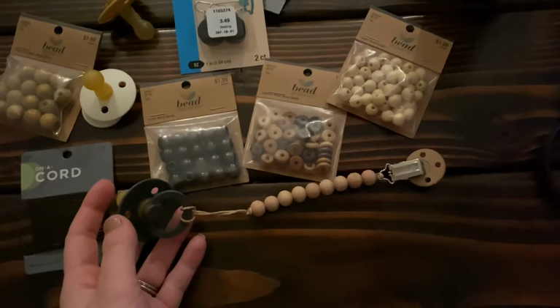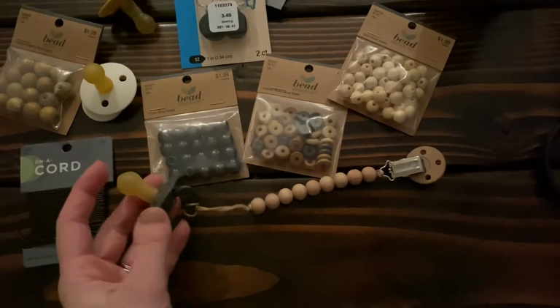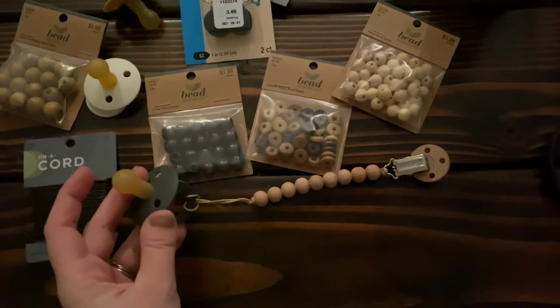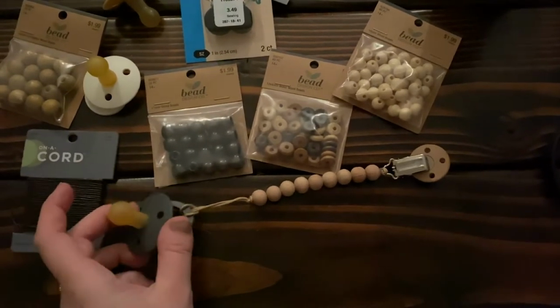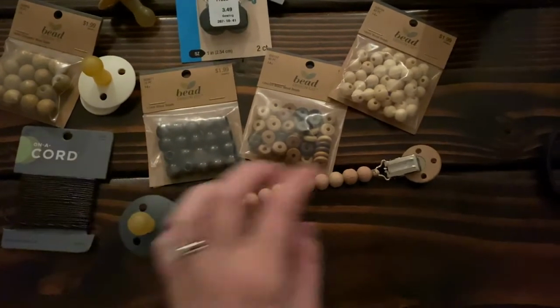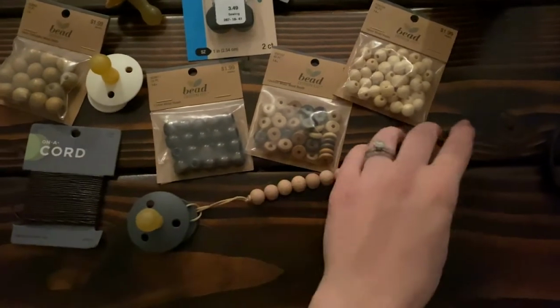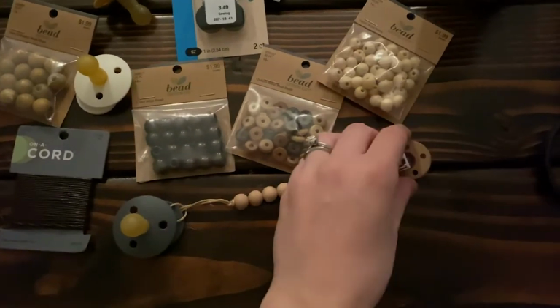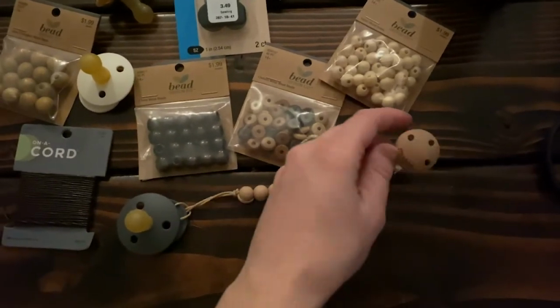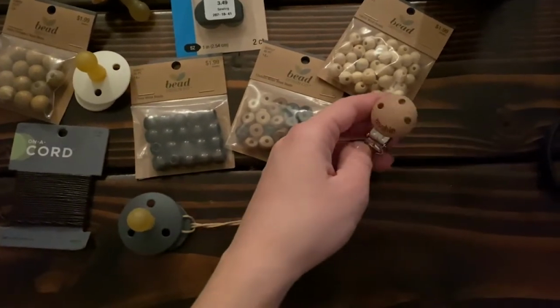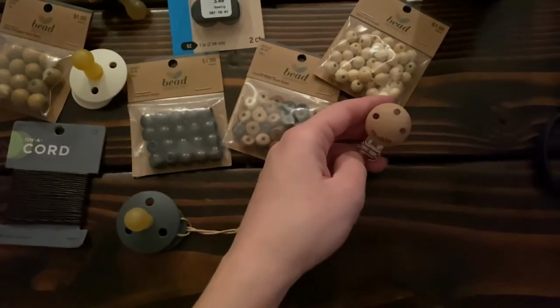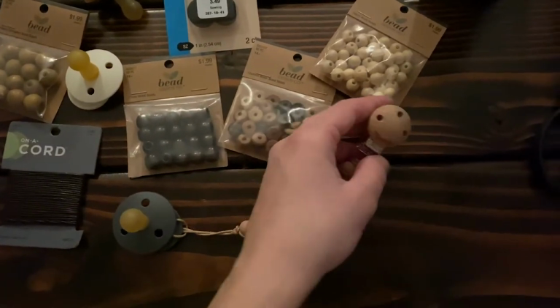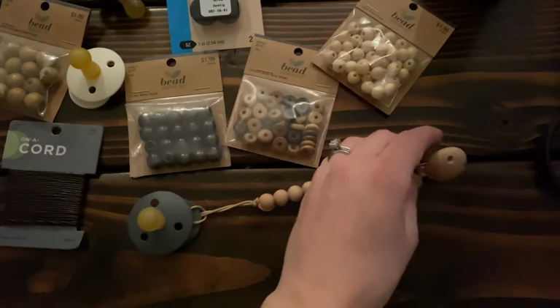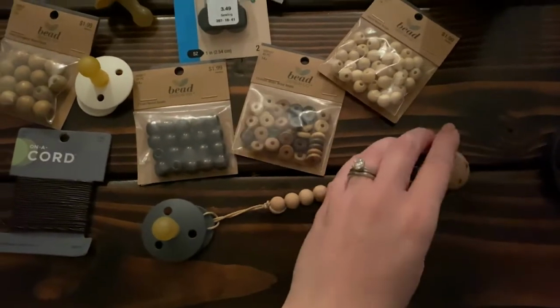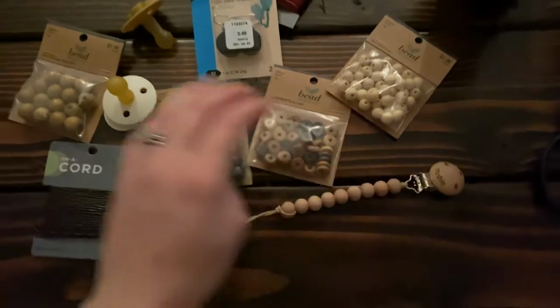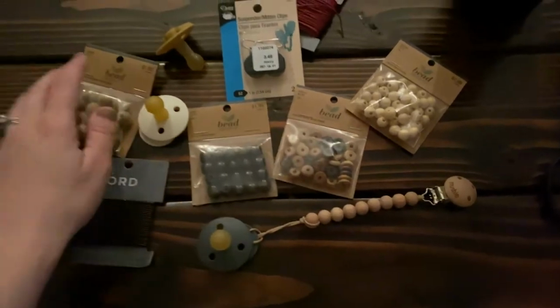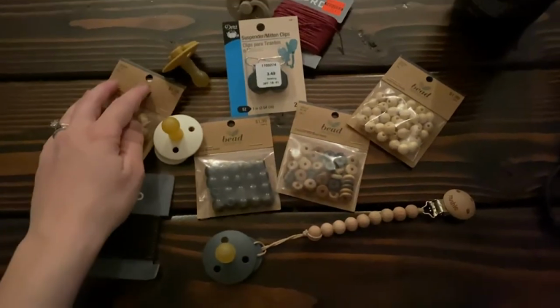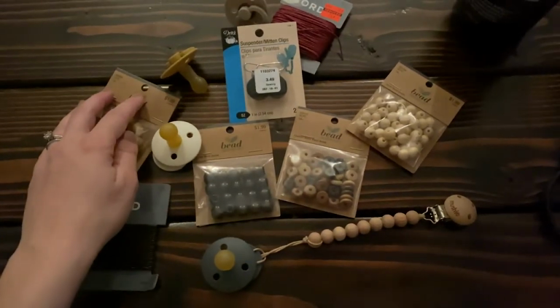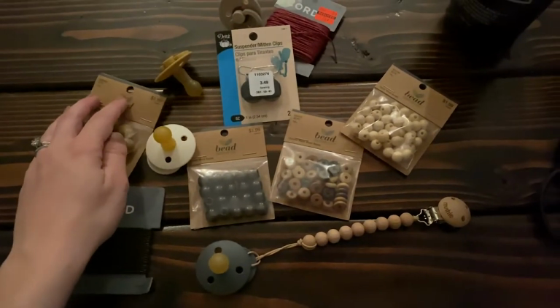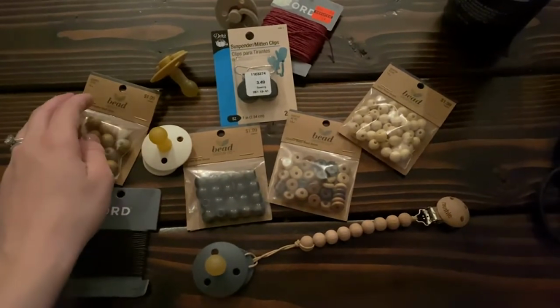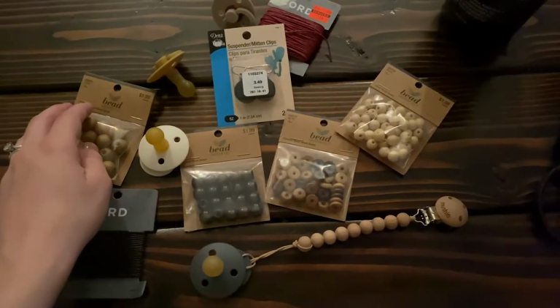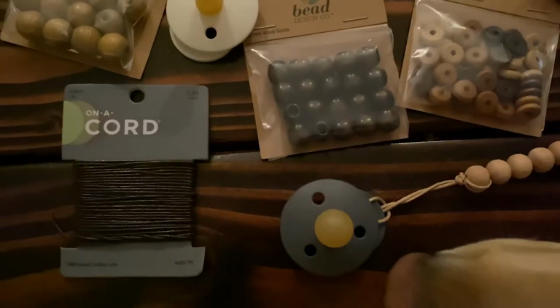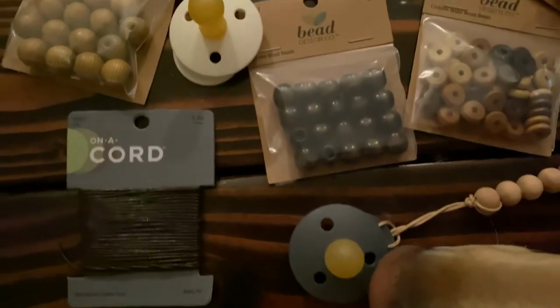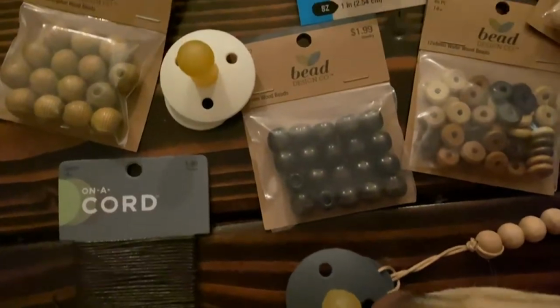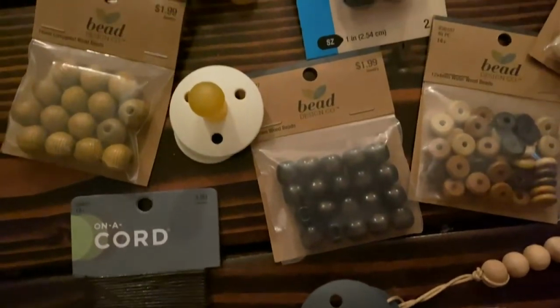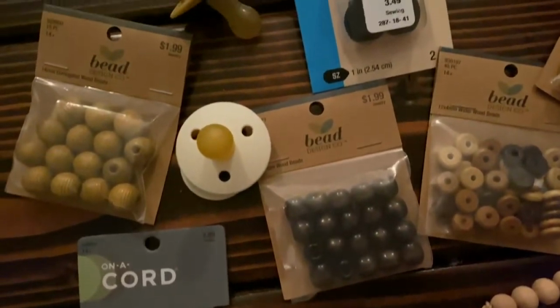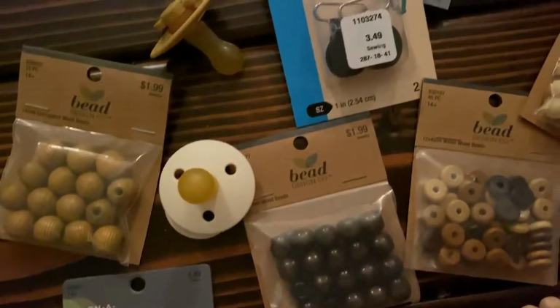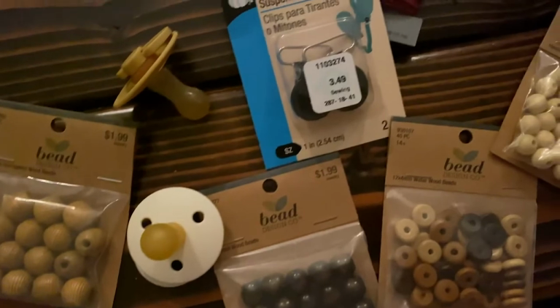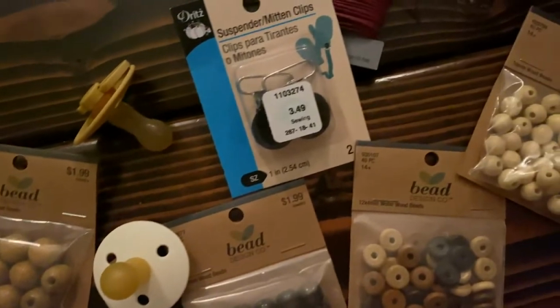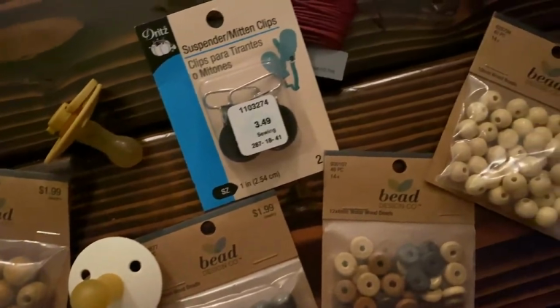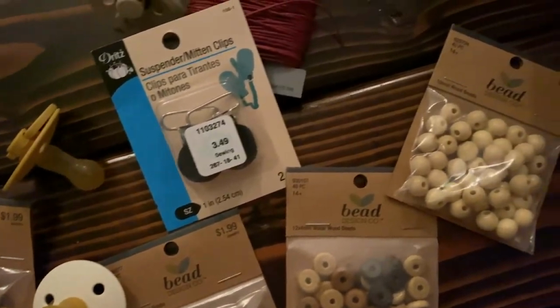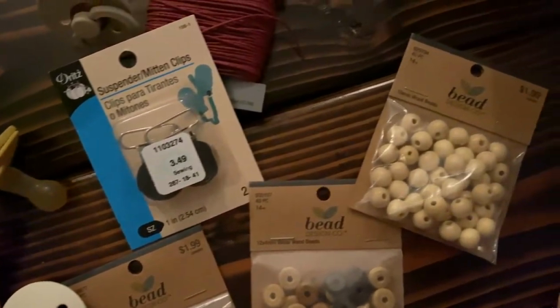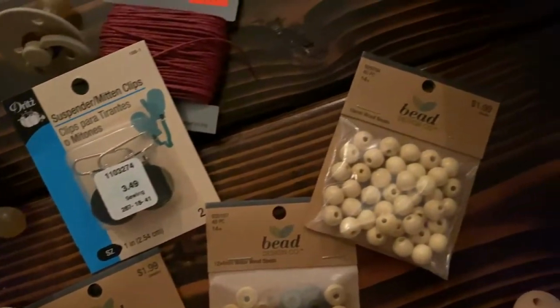I tried to get the beads that looked the most natural and unpainted, because I definitely don't want him chewing on something painted. I also got different types of cording.